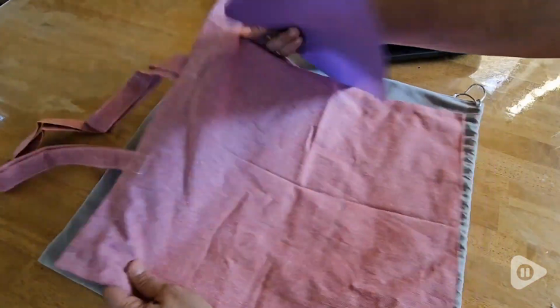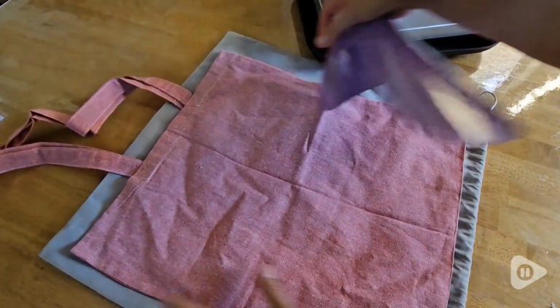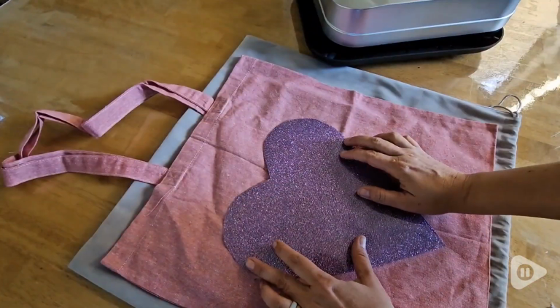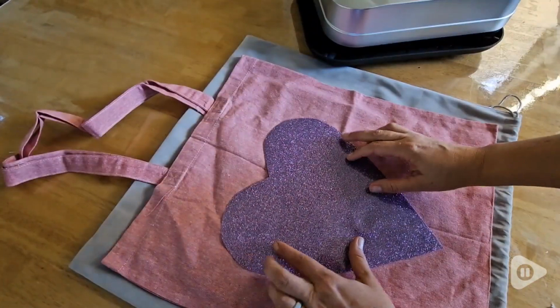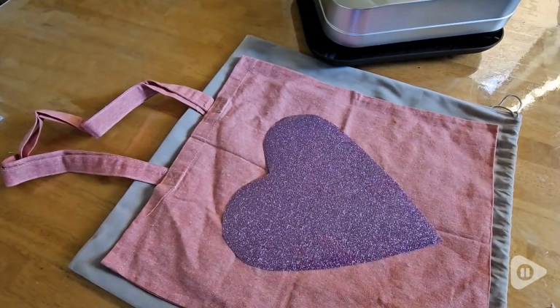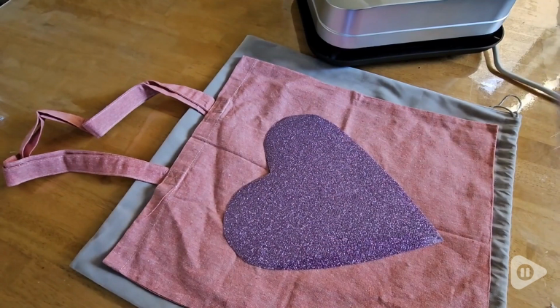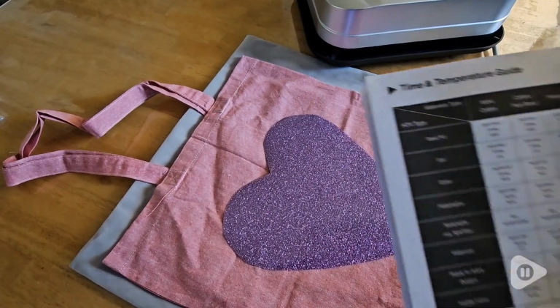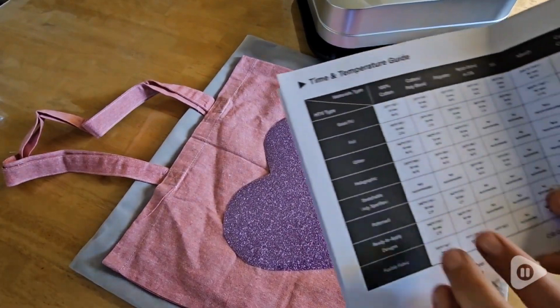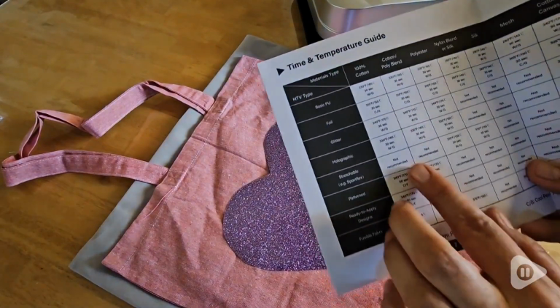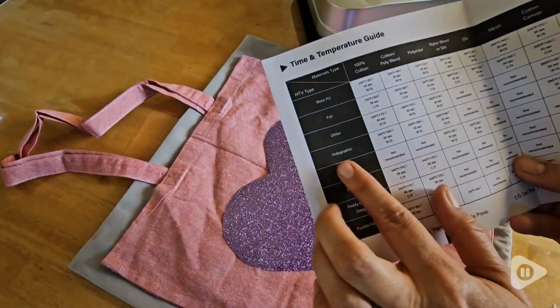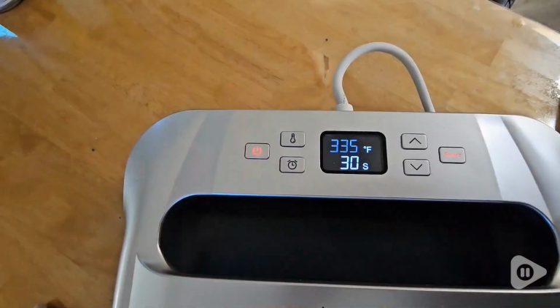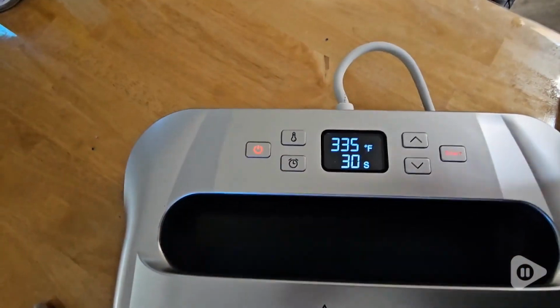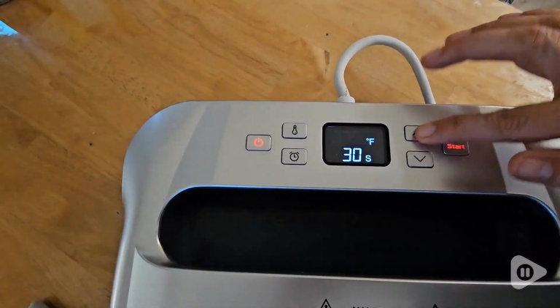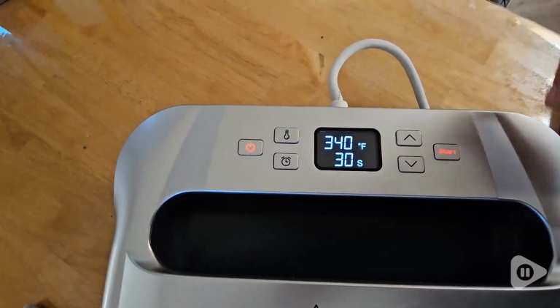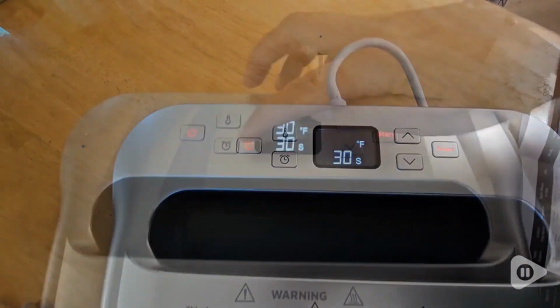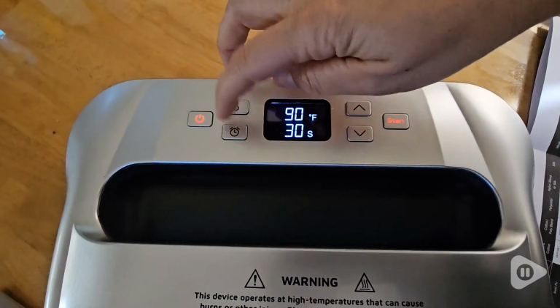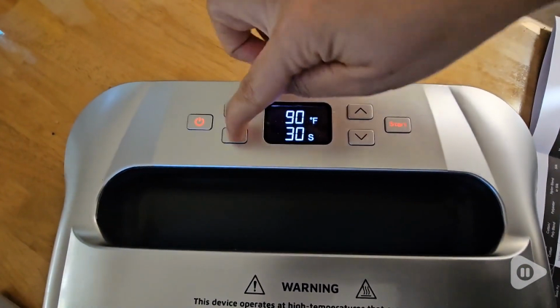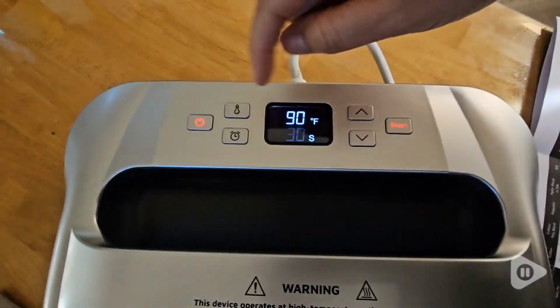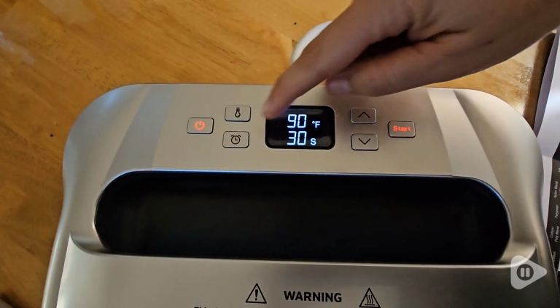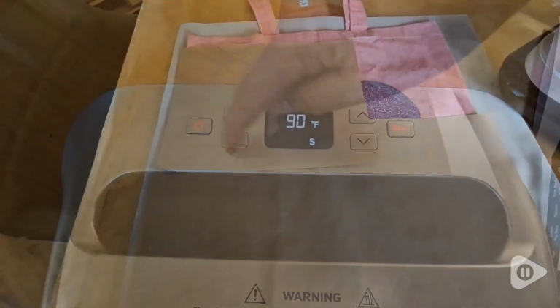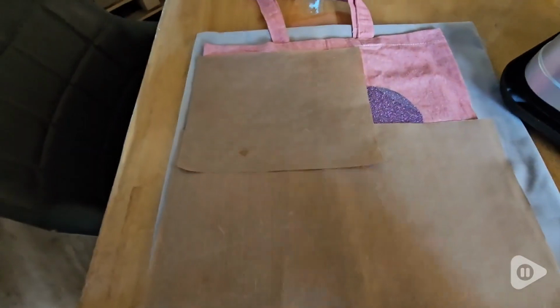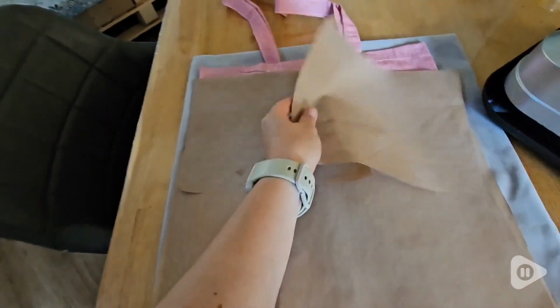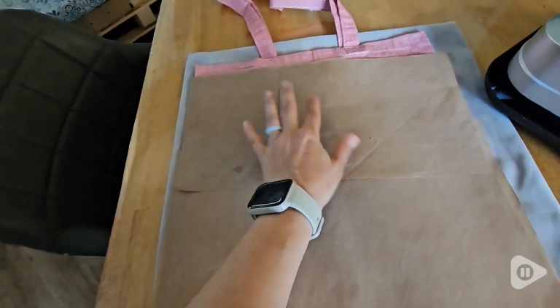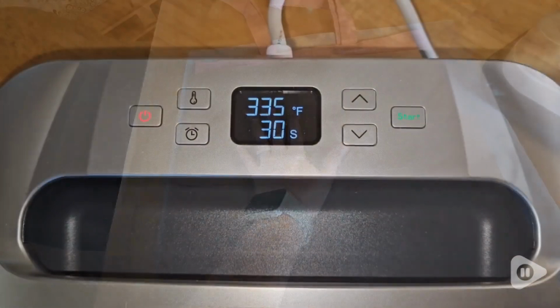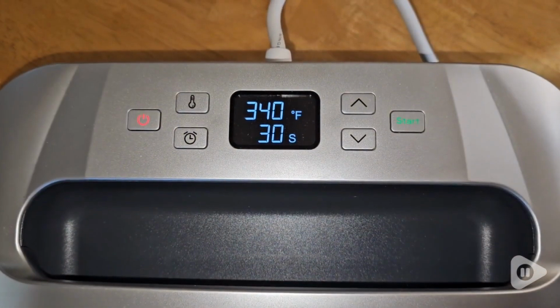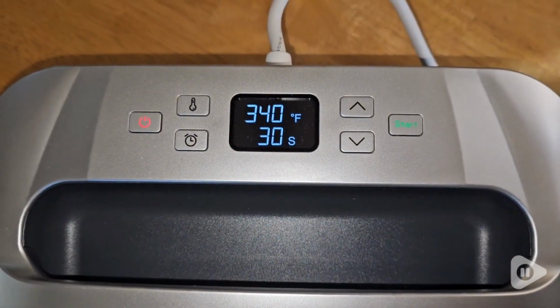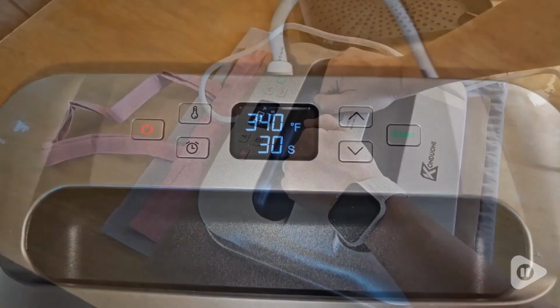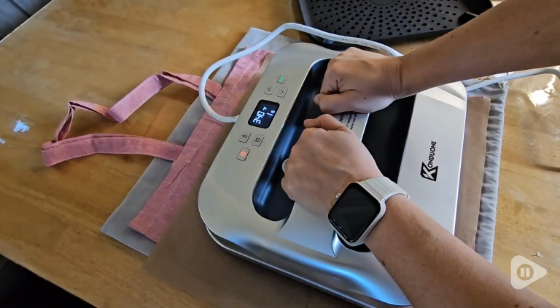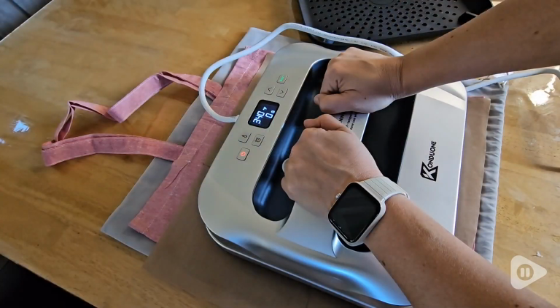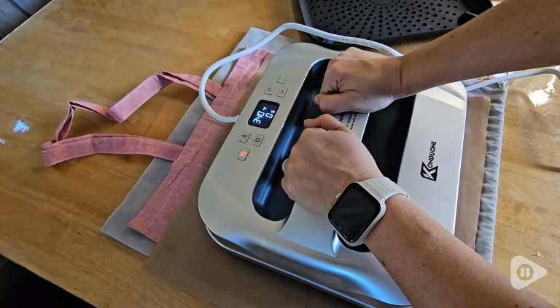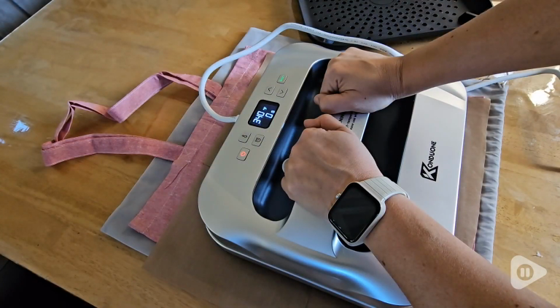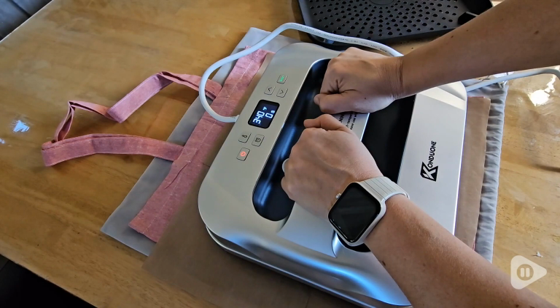I like to use the bag as a backing to protect whatever surface I'm ironing on from the heat. You can set the temperature, set the time. It has a nice beep for when it has reached temperature or when the timer is done.